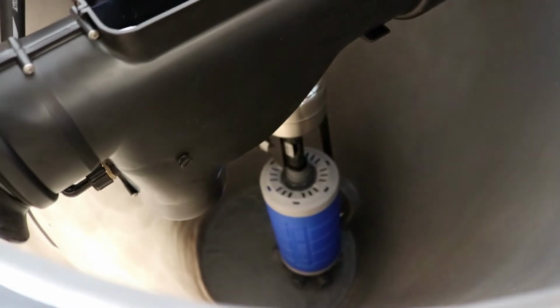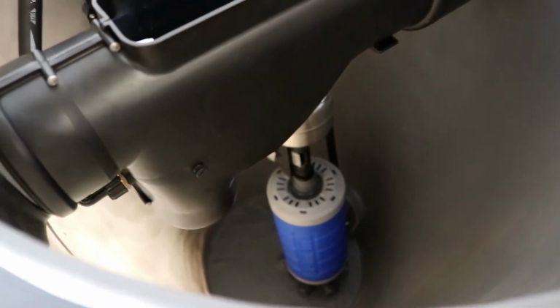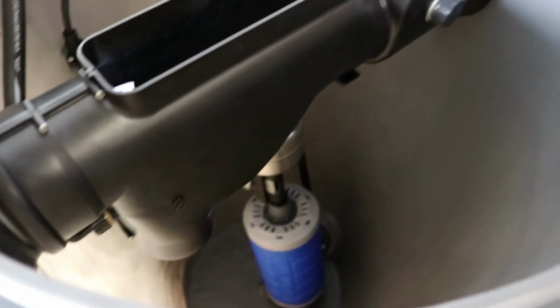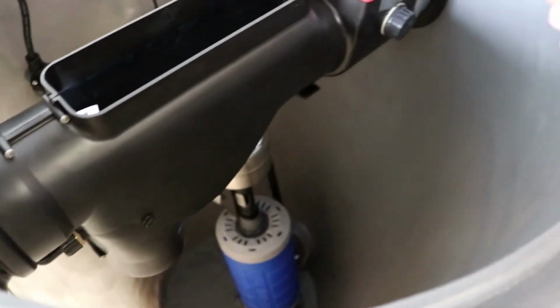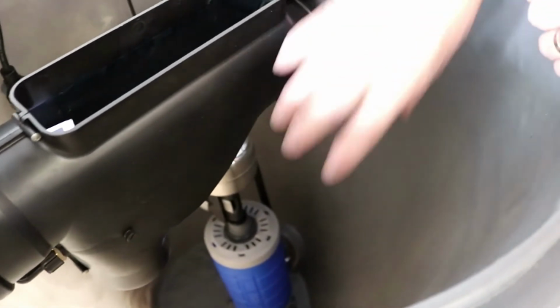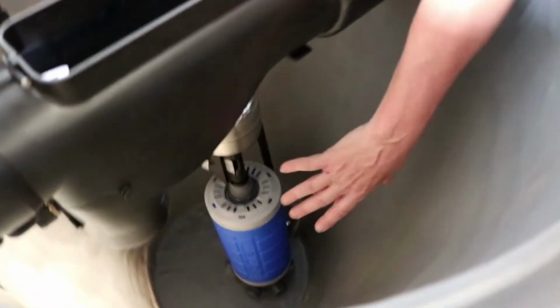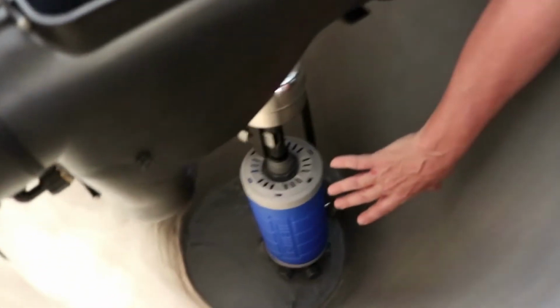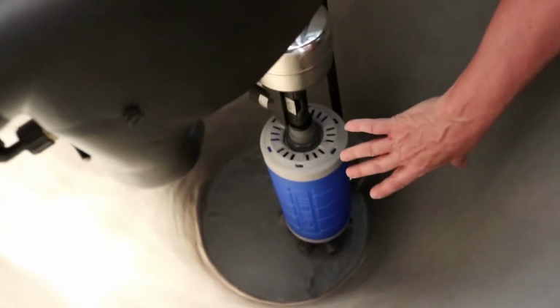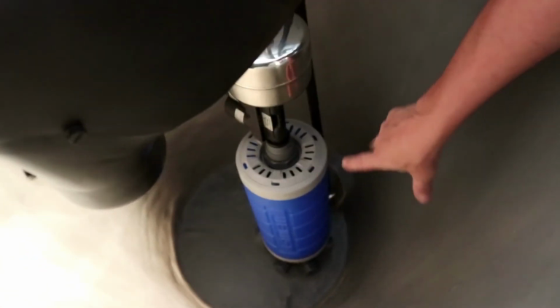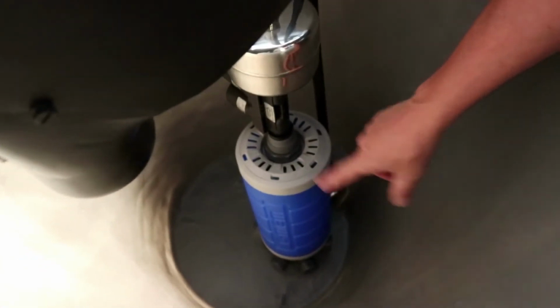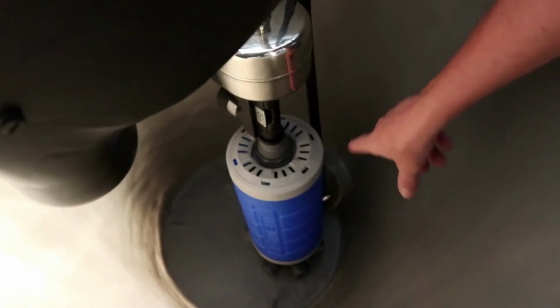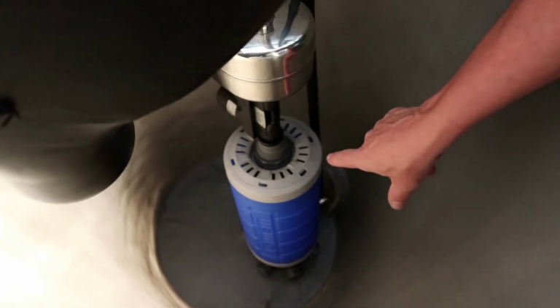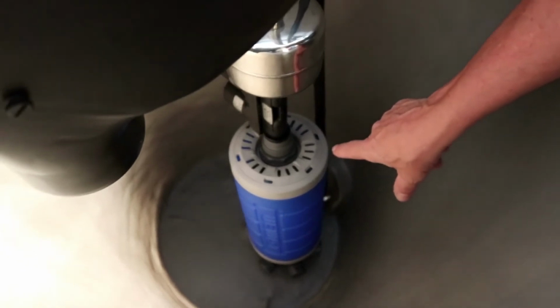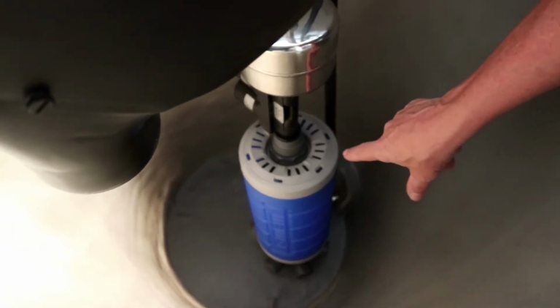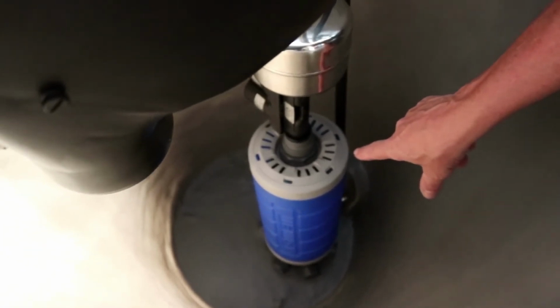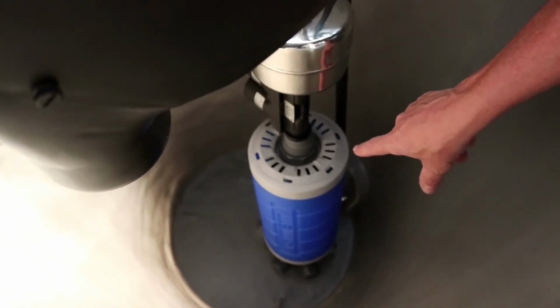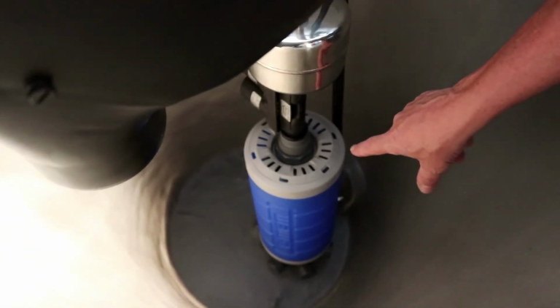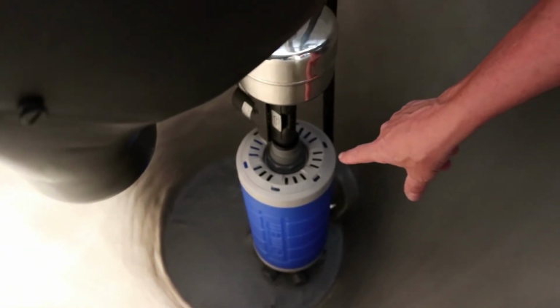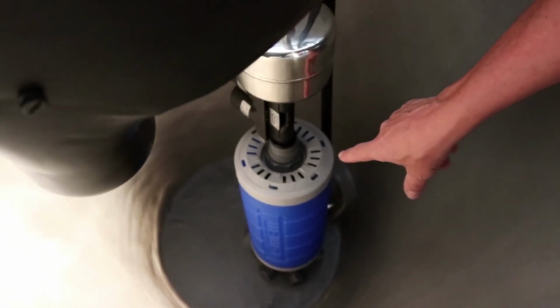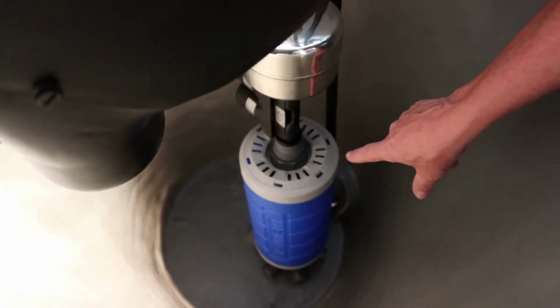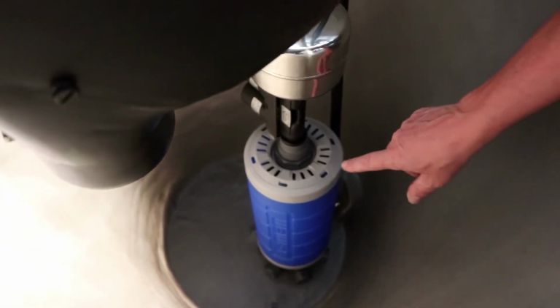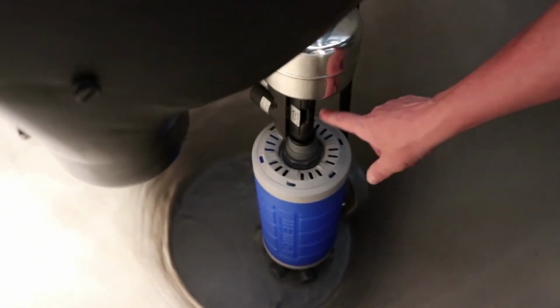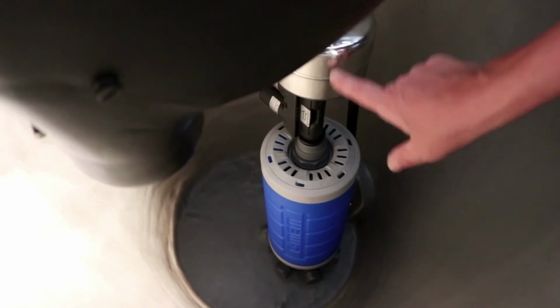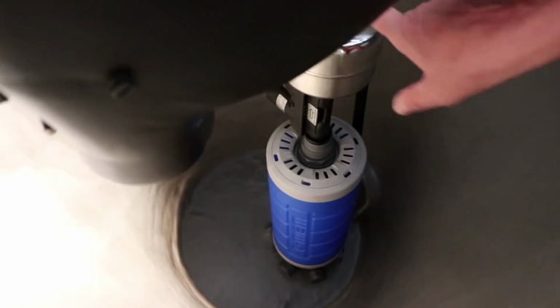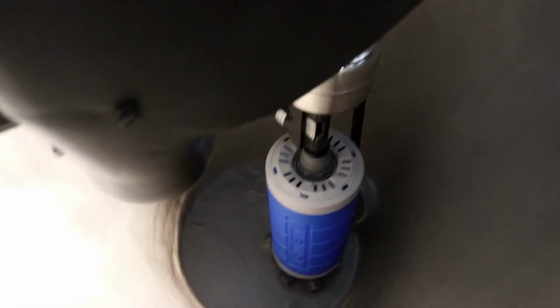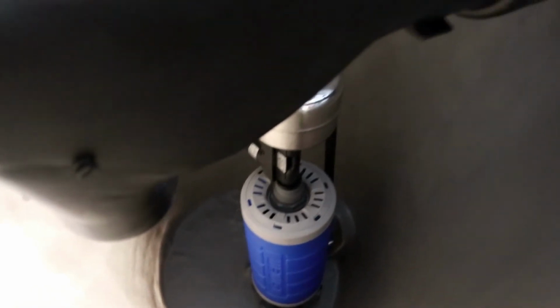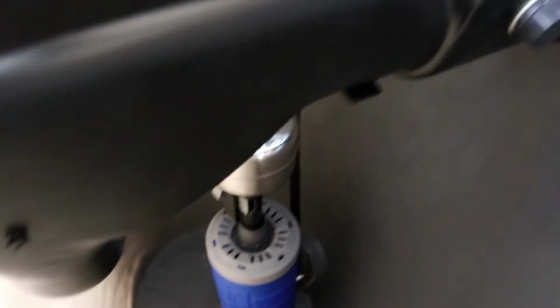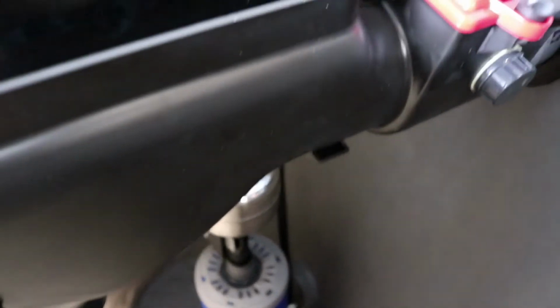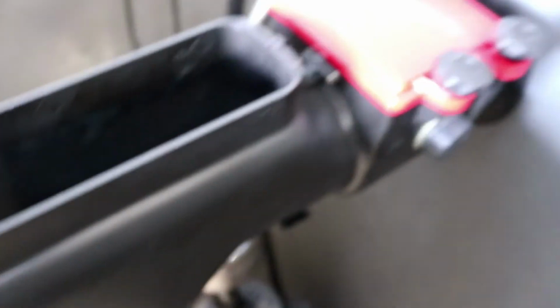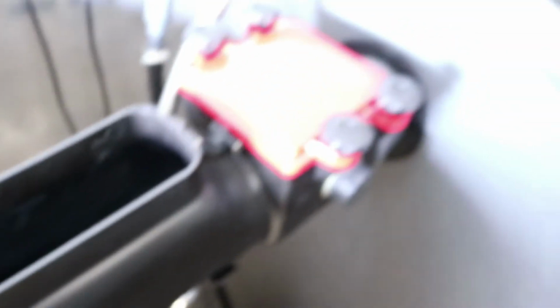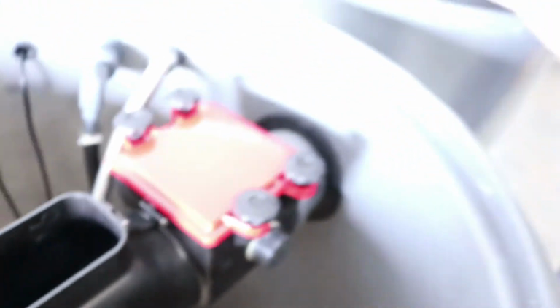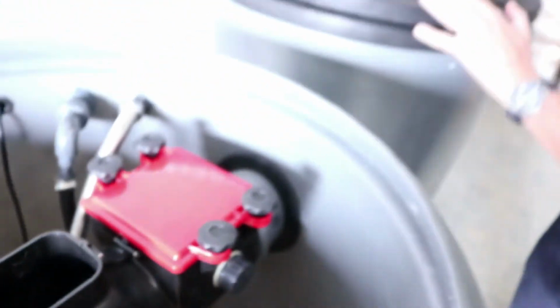The next and final step is ultrafiltration with our membrane cartridge, which filters down to 0.02 microns. Water is then pumped up and through over to our holding tank for use.